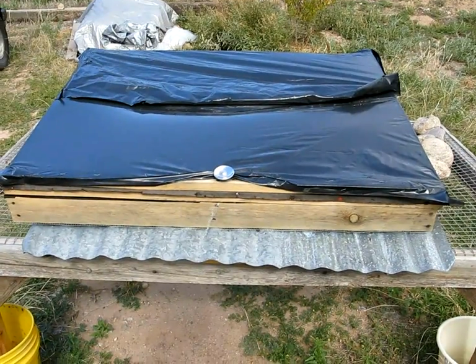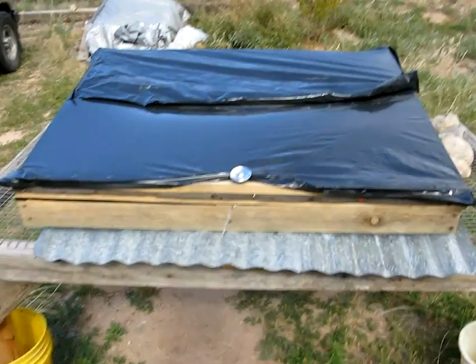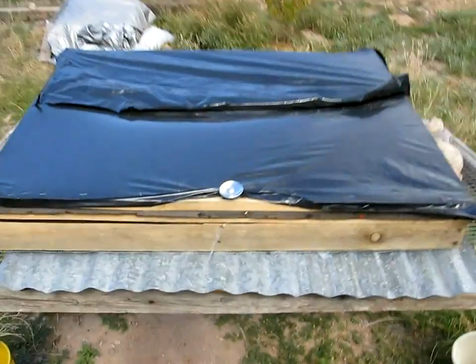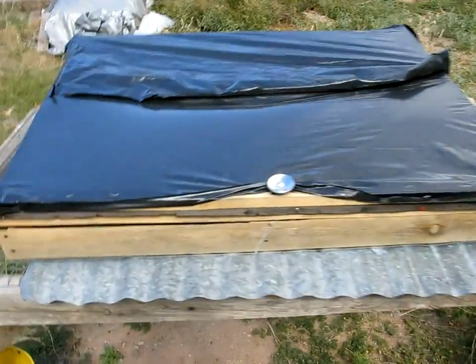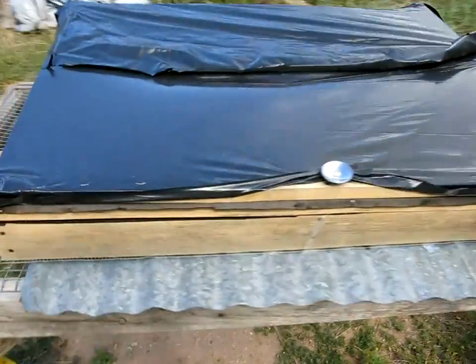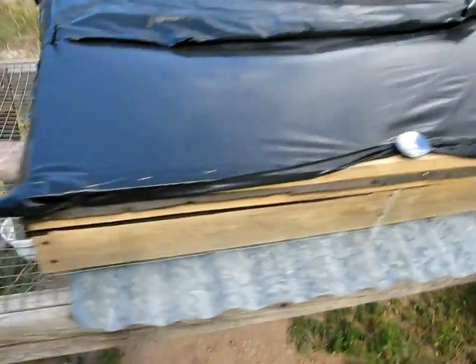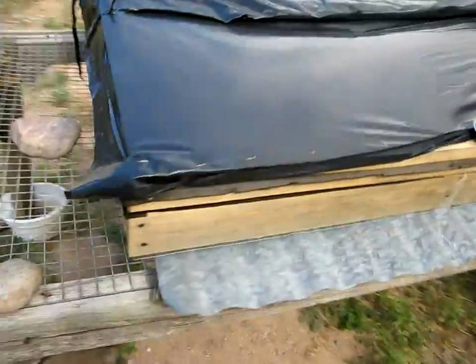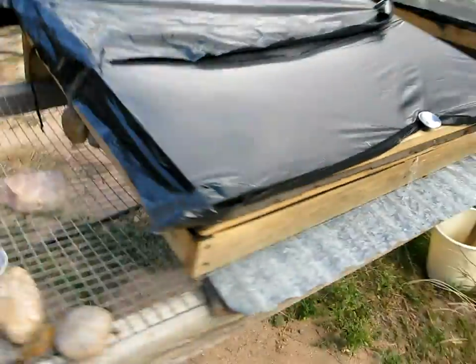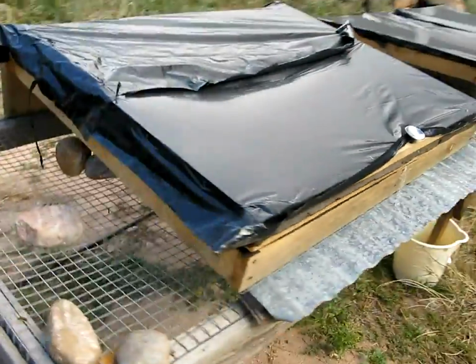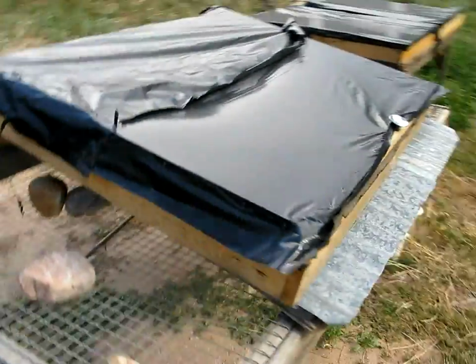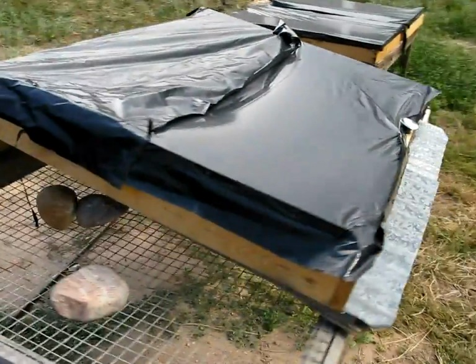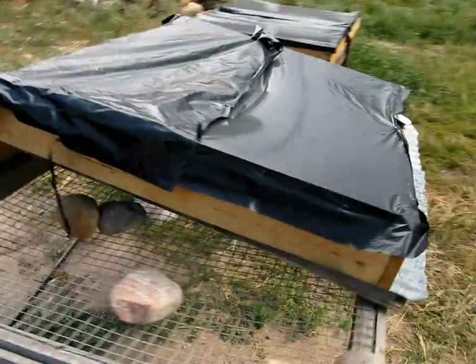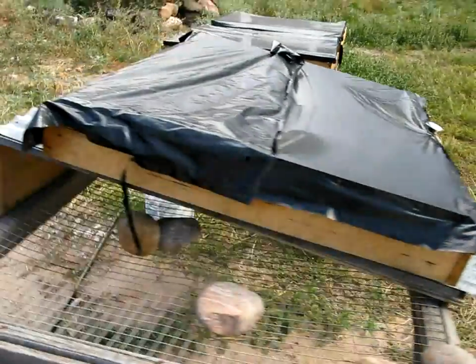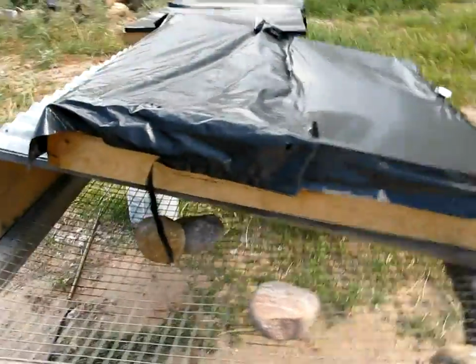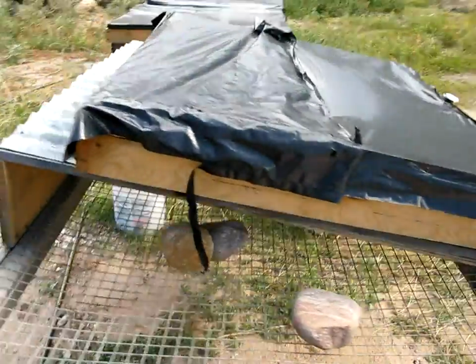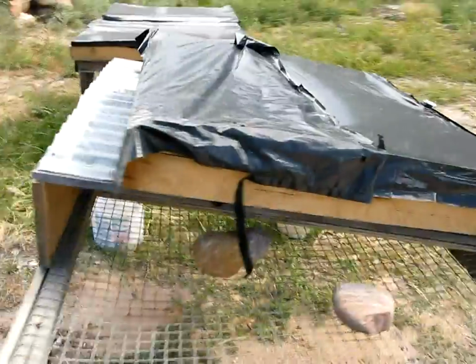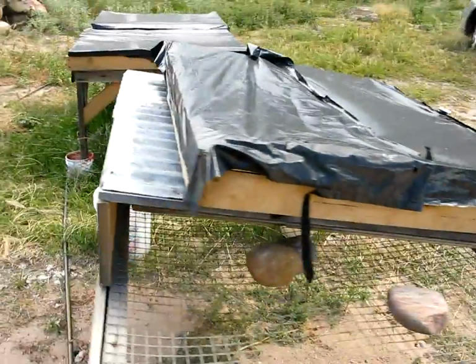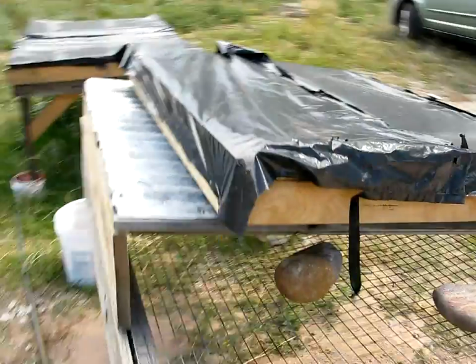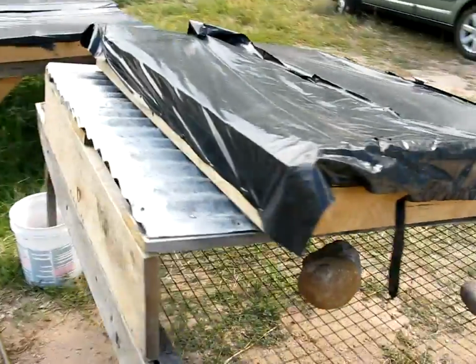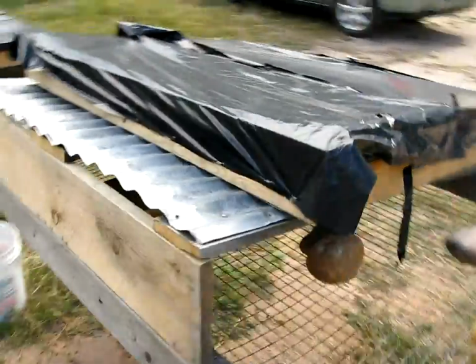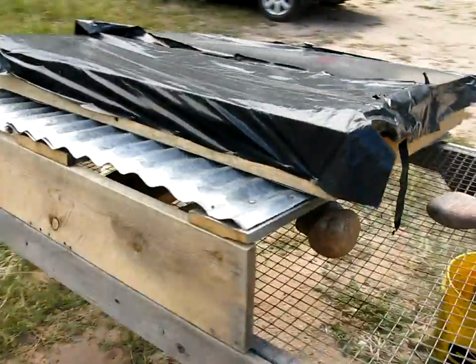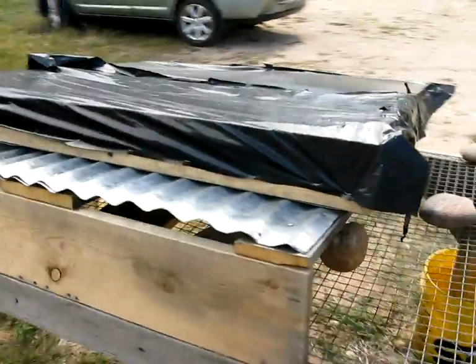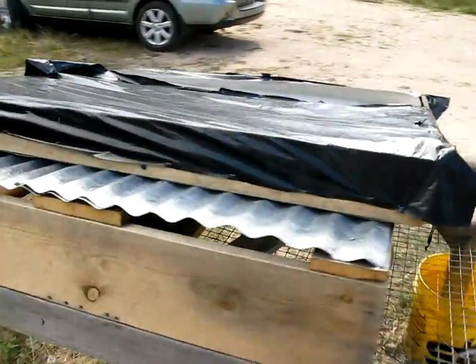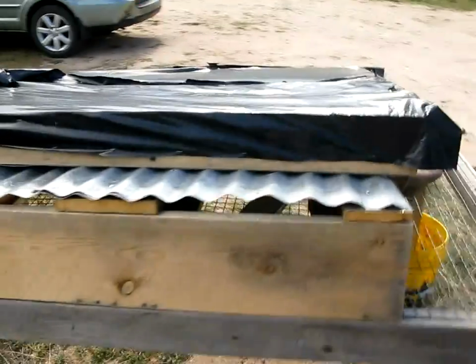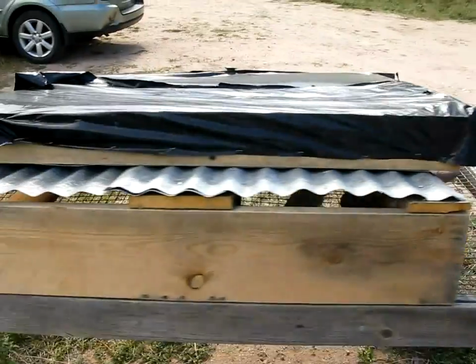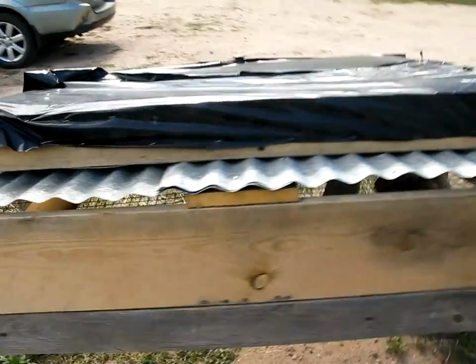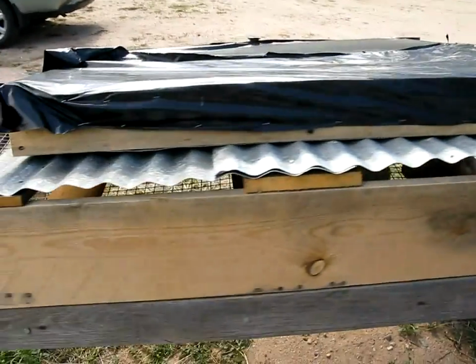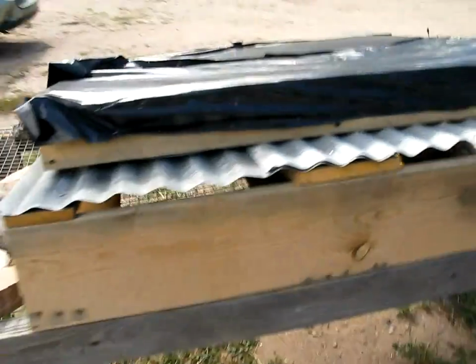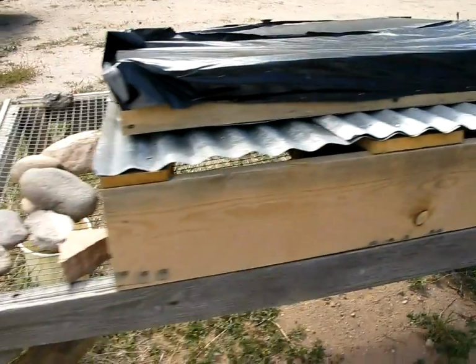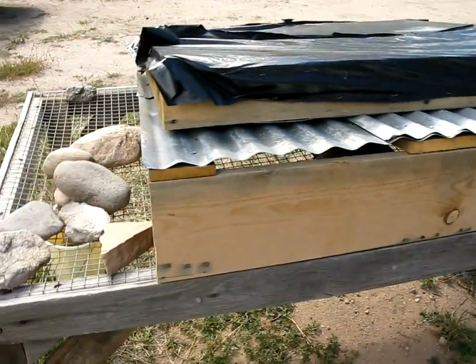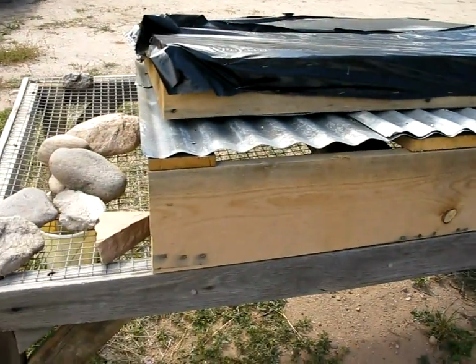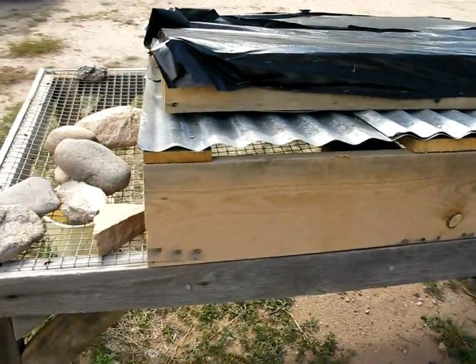This is the solar dehydrator I built for the El Rincon farm. I basically took the design from another website and used some of the materials we had on the farm, so here's a quick explanation.